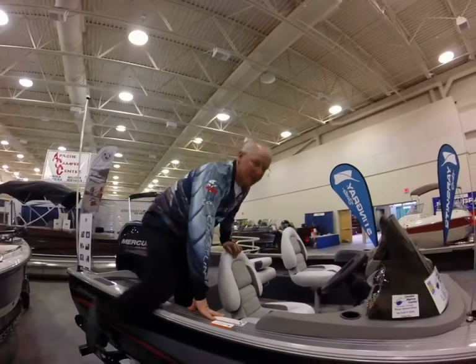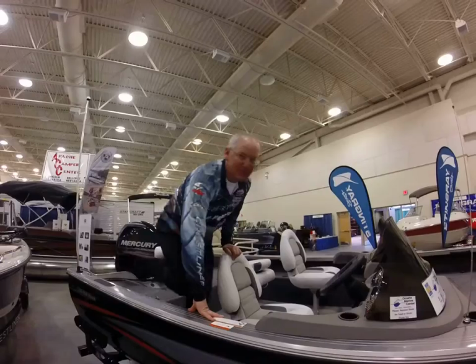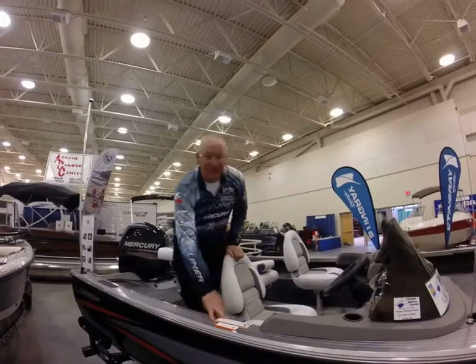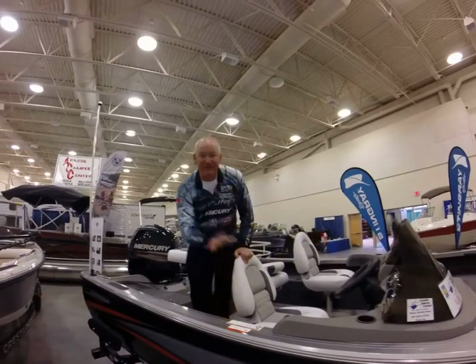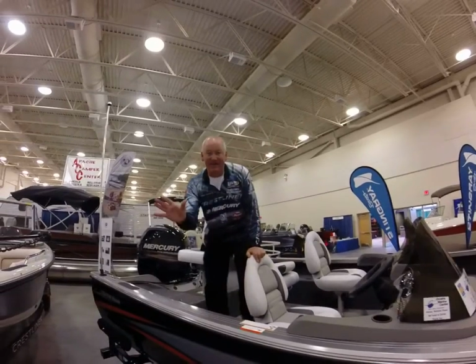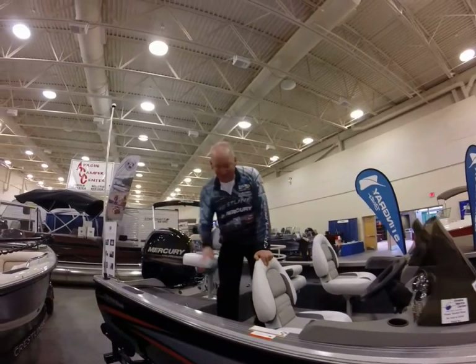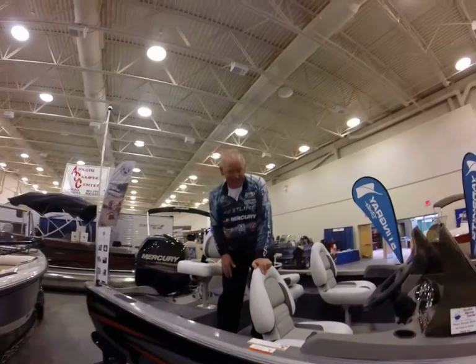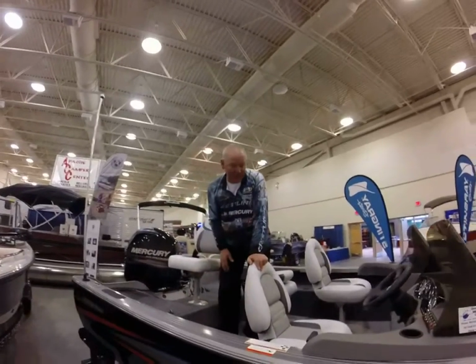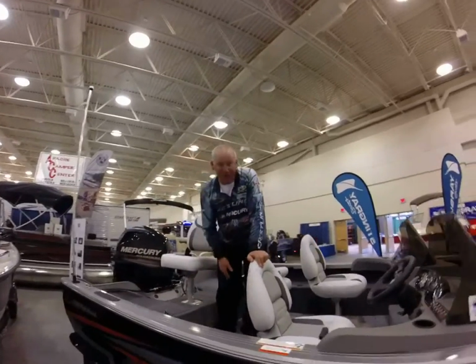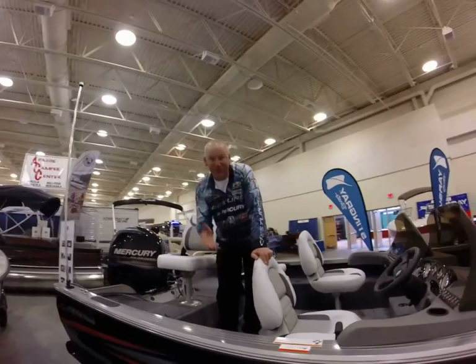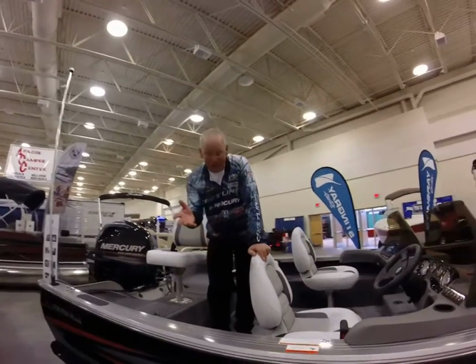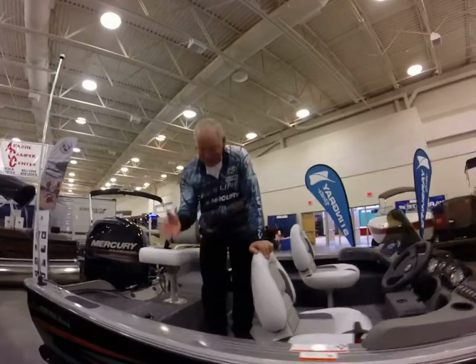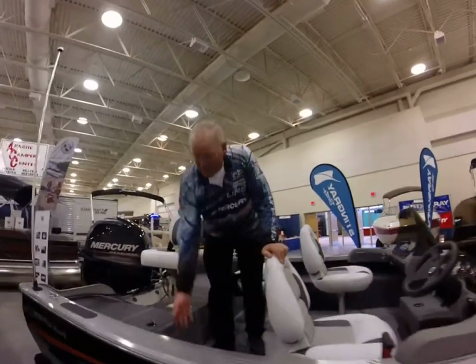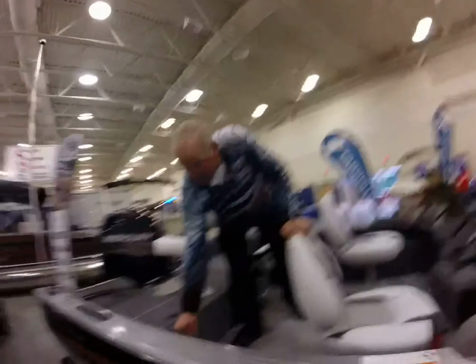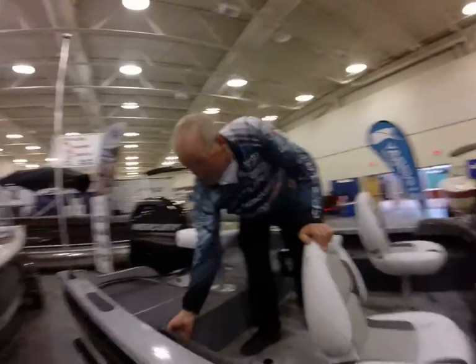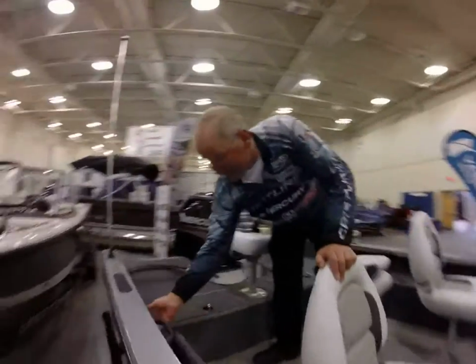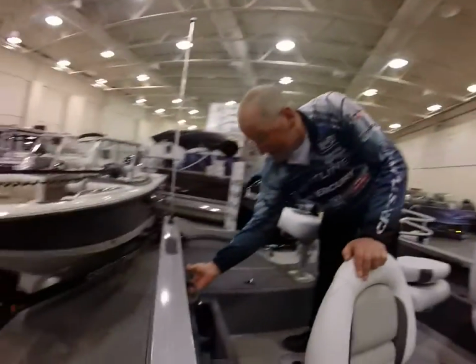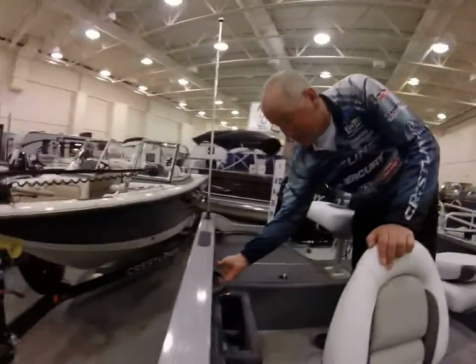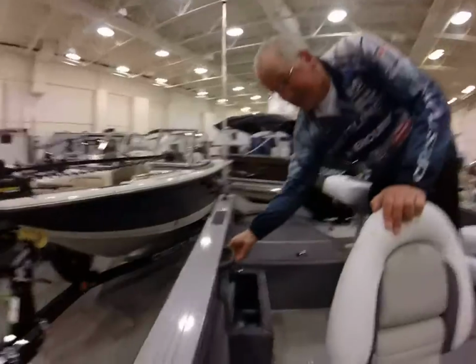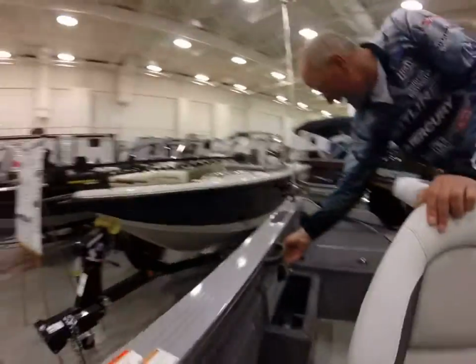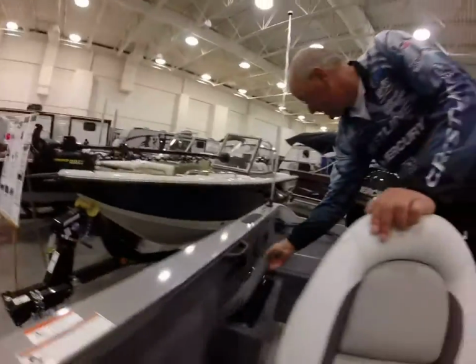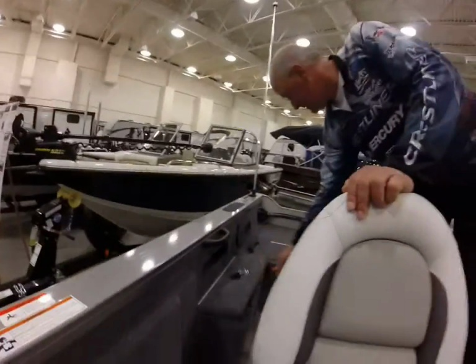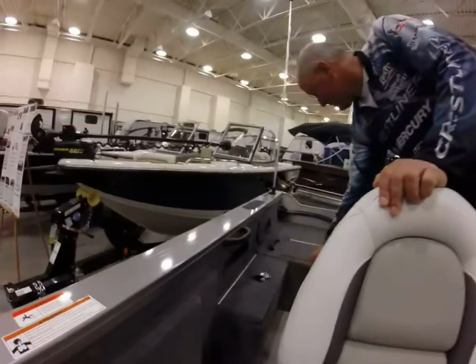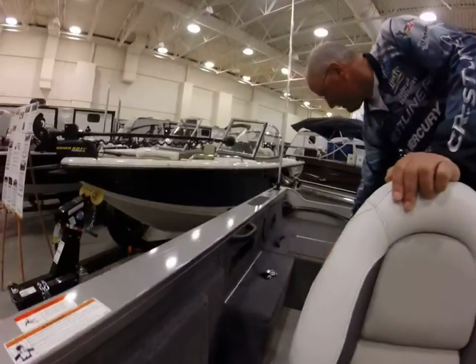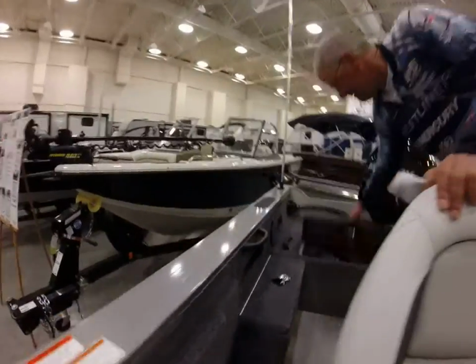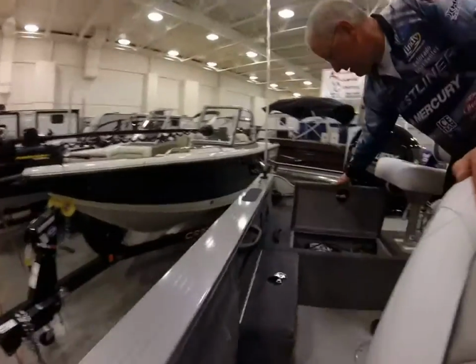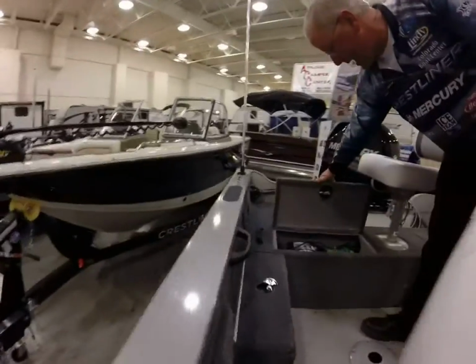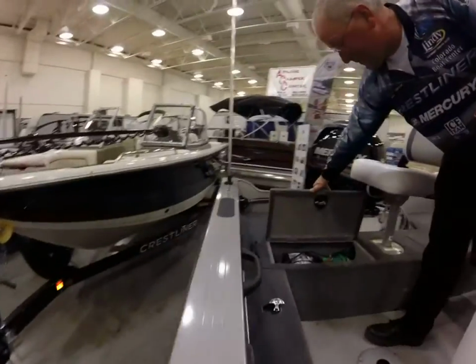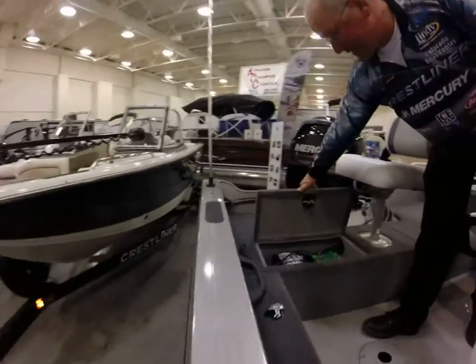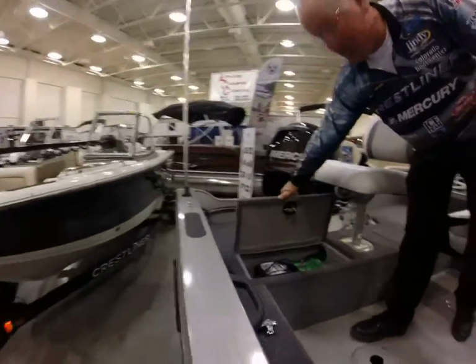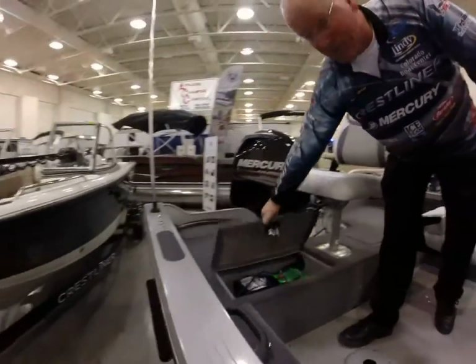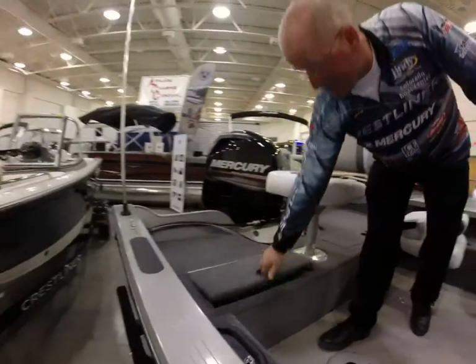This boat's been redesigned this year, so you have a lot of new features. There's a little bit of side storage on the side.